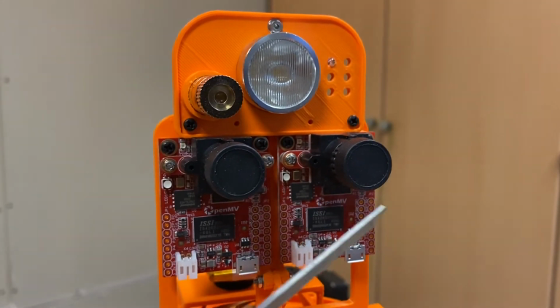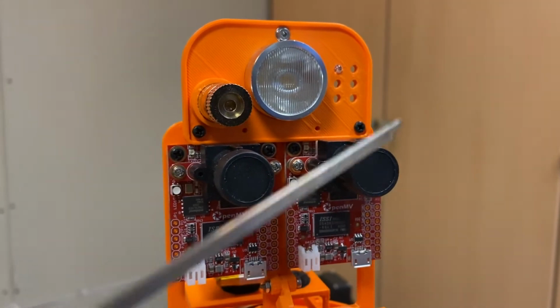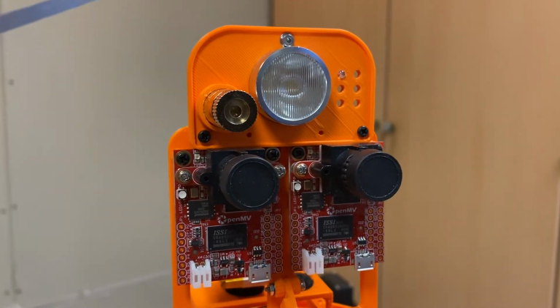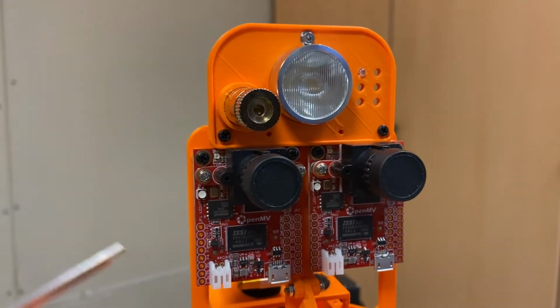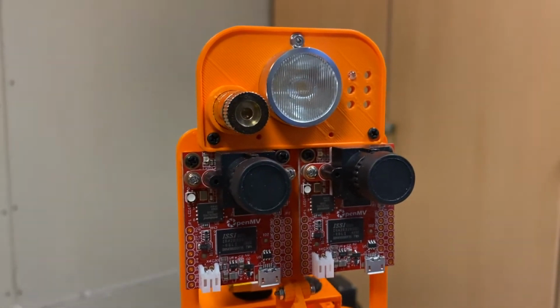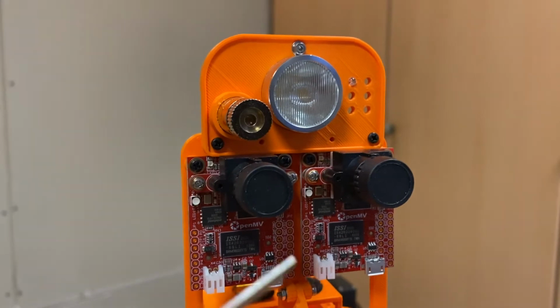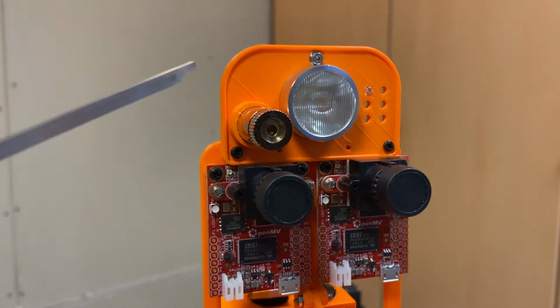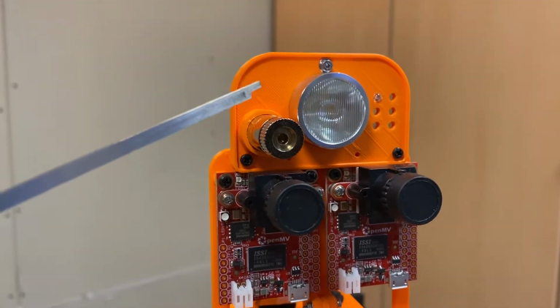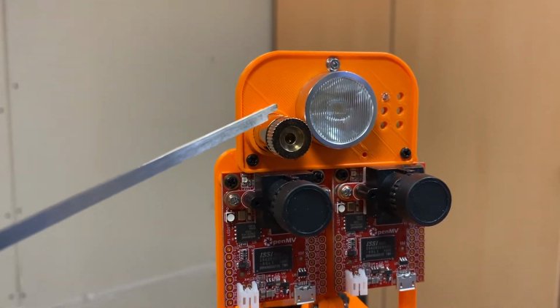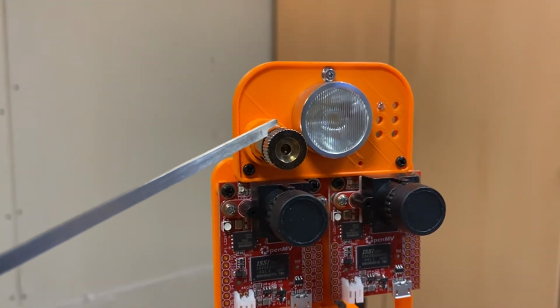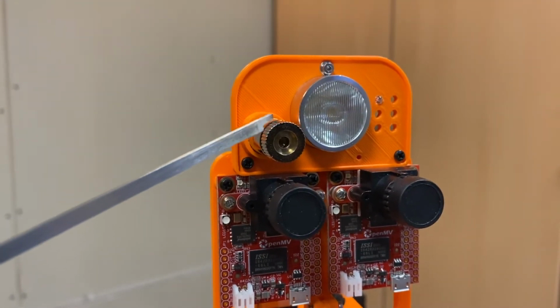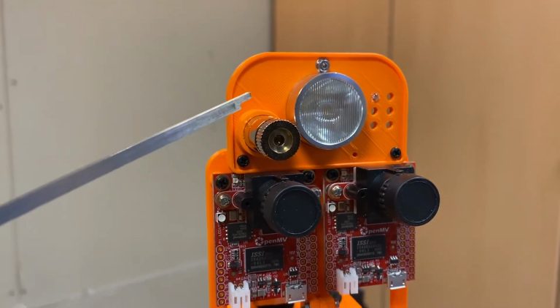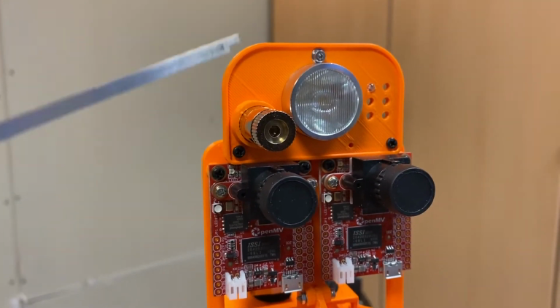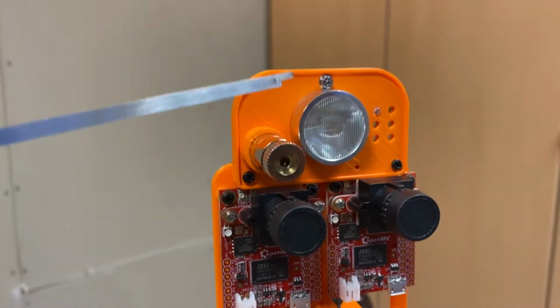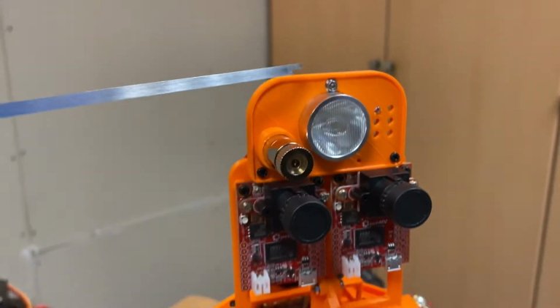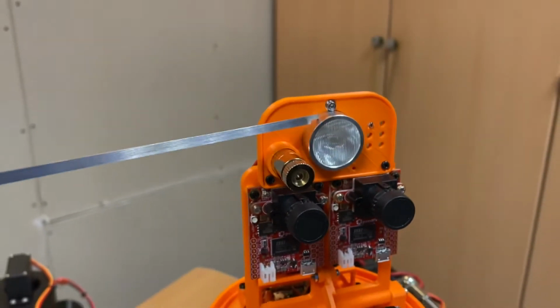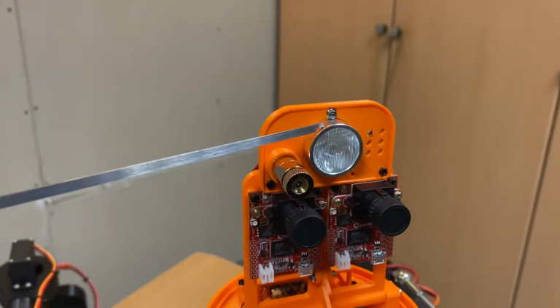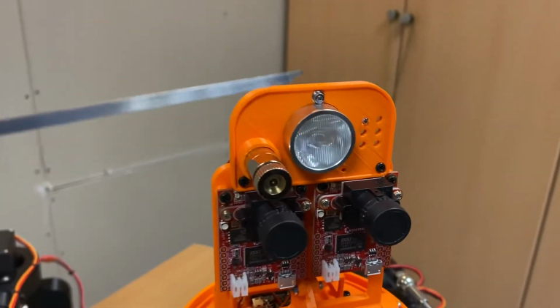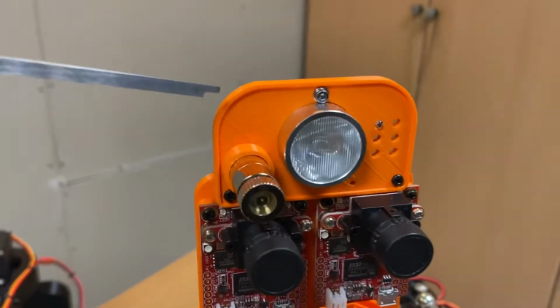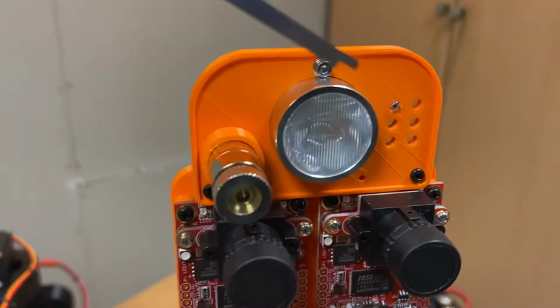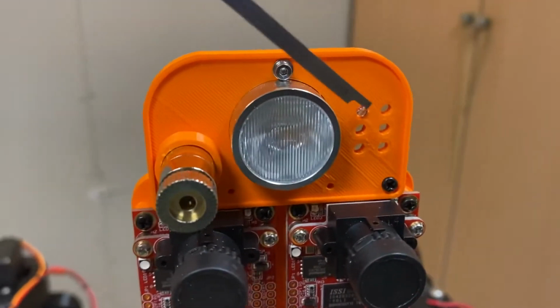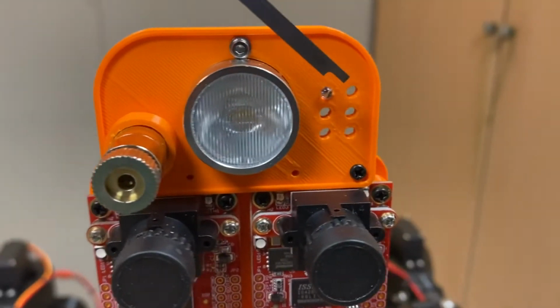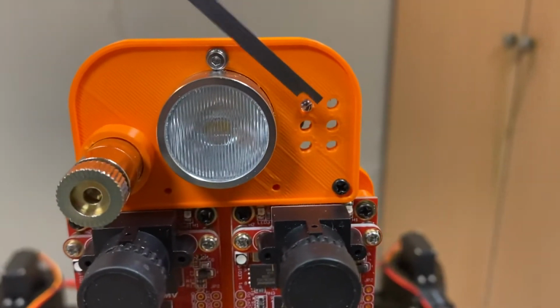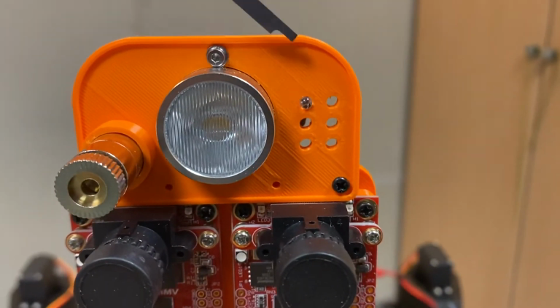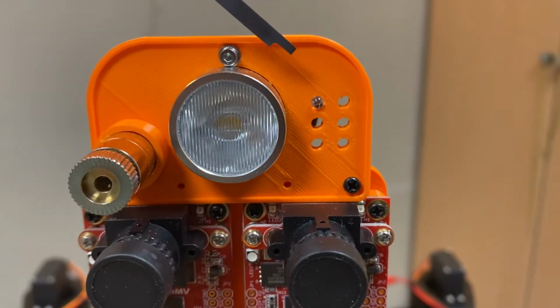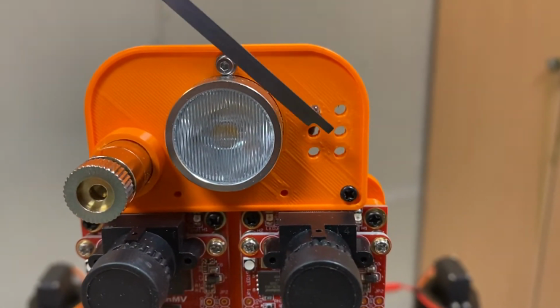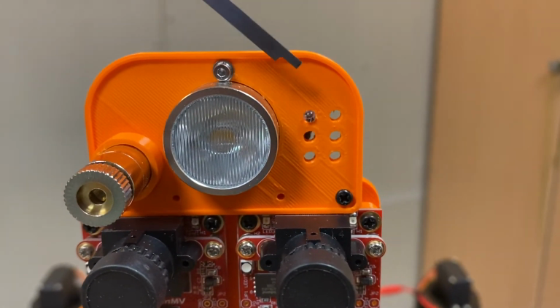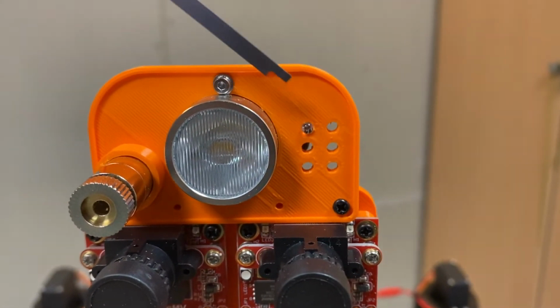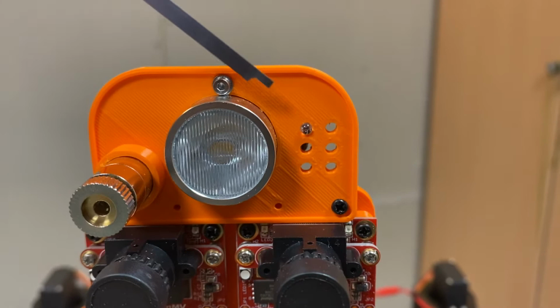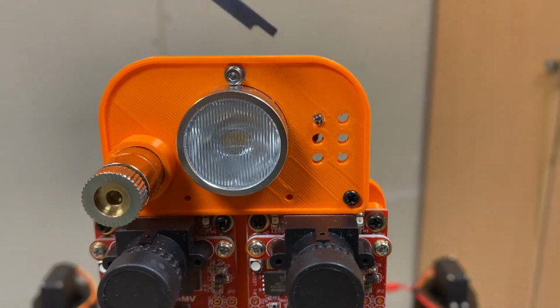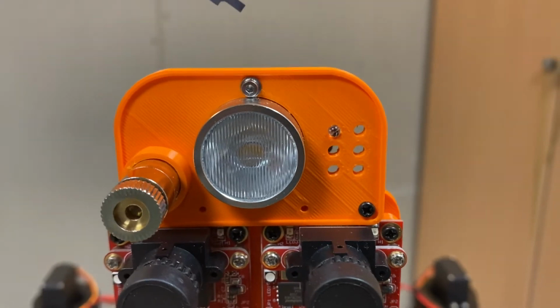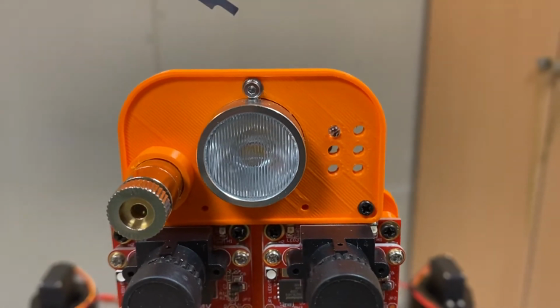Also in this head assembly, I have a five milliwatt green laser as well as a high powered LED spotlight. I also included the provision to mount a few three millimeter LEDs for status indication.